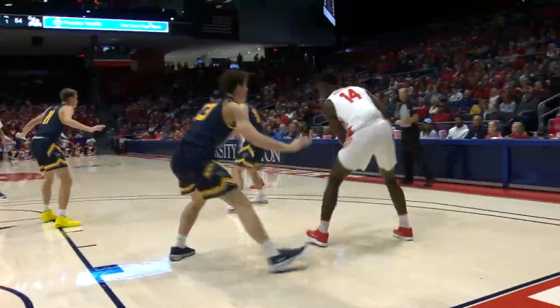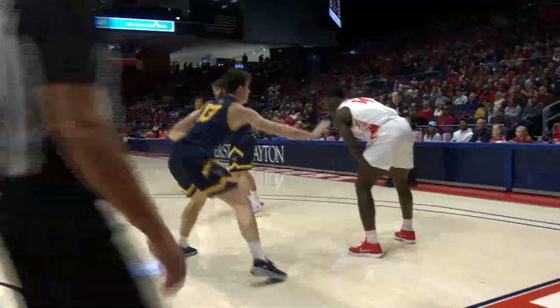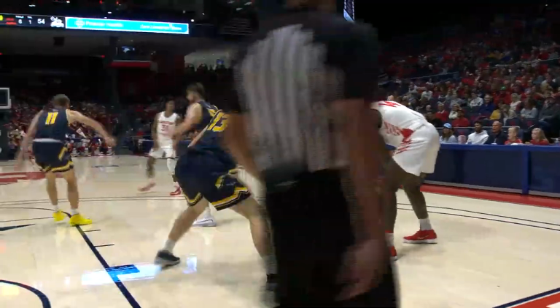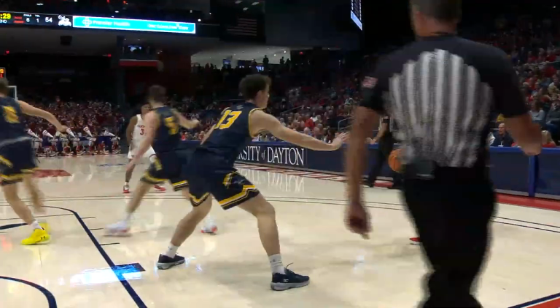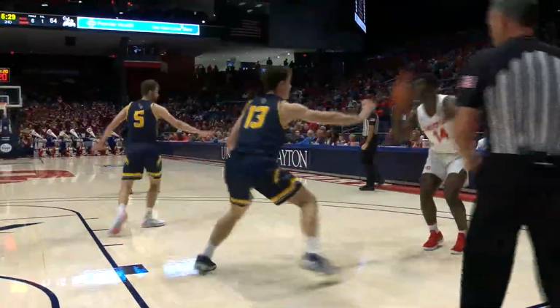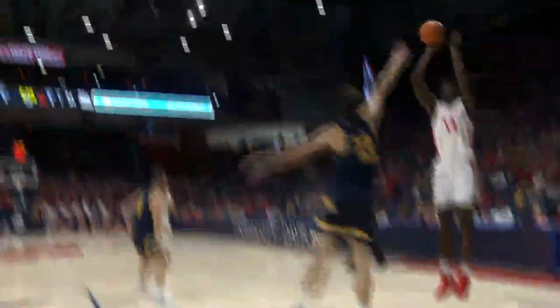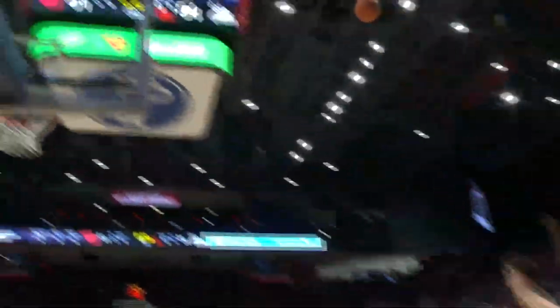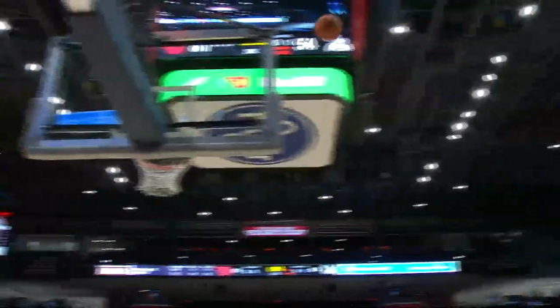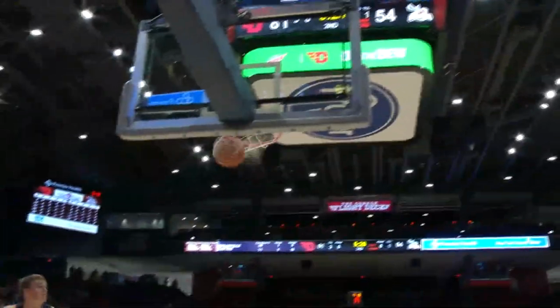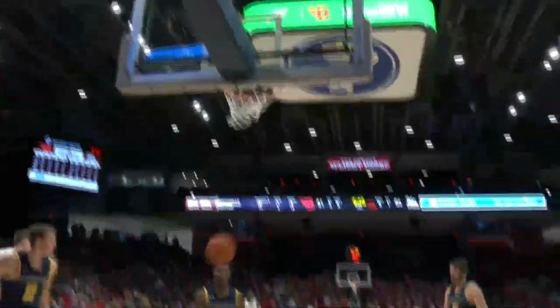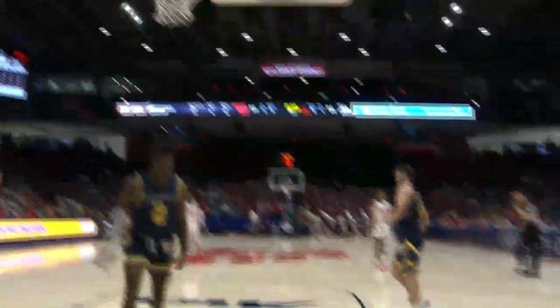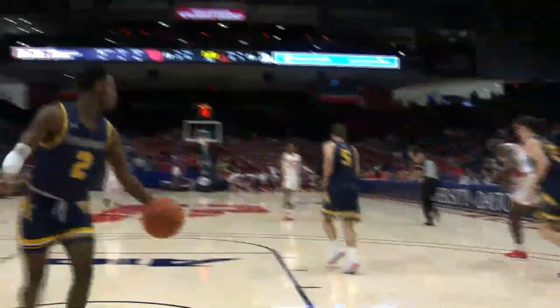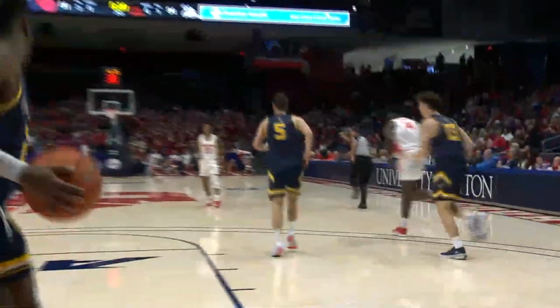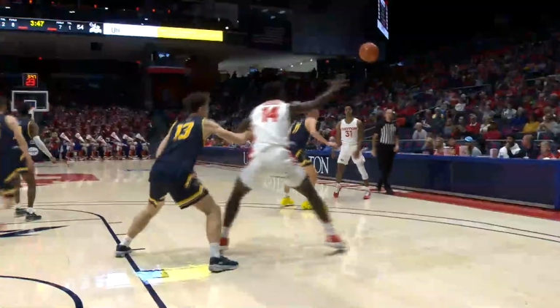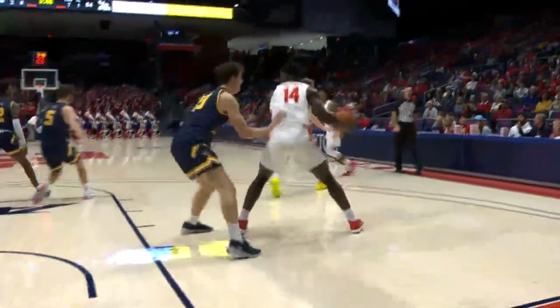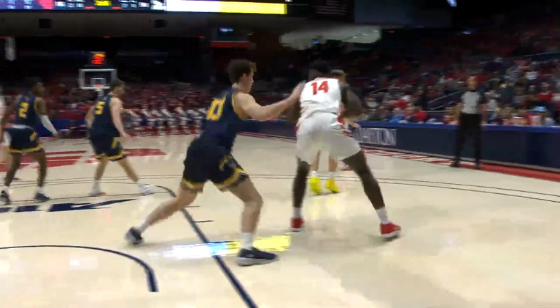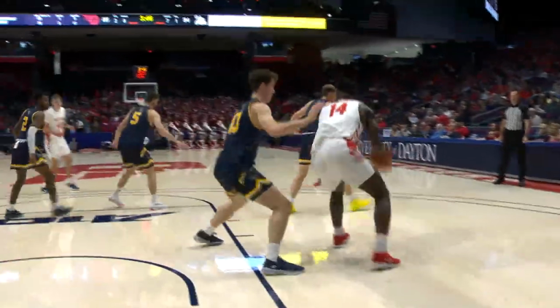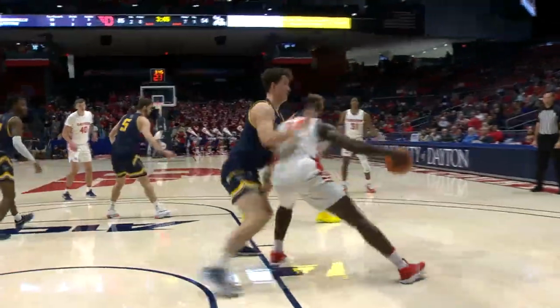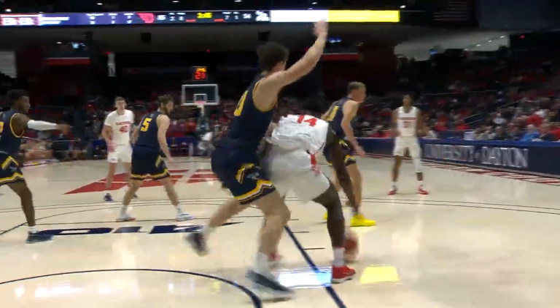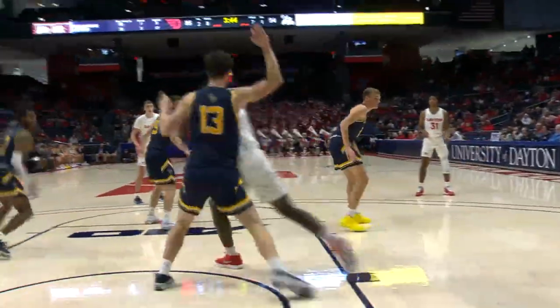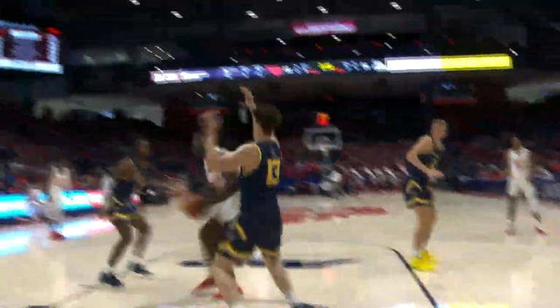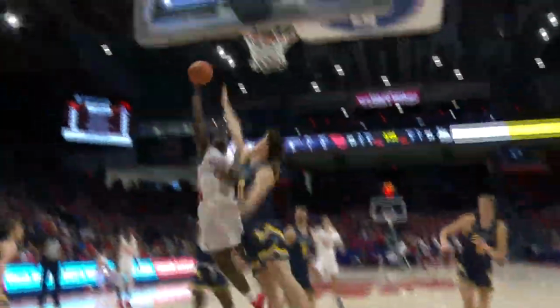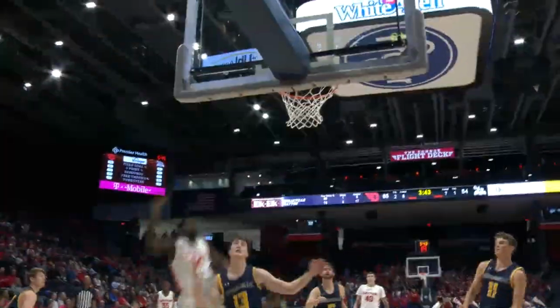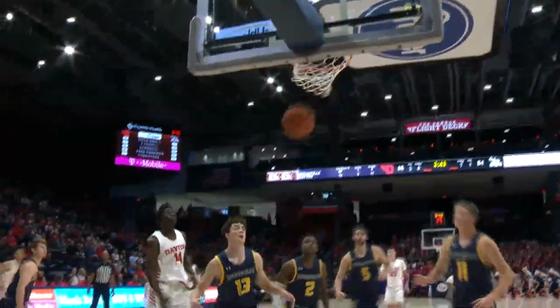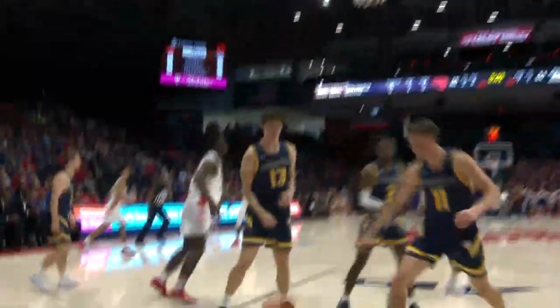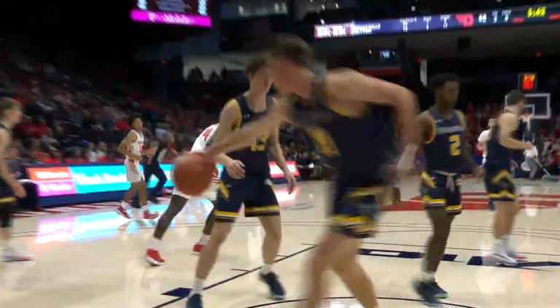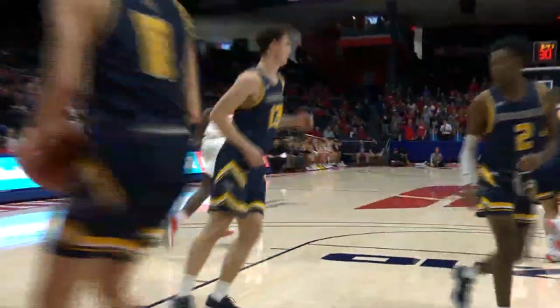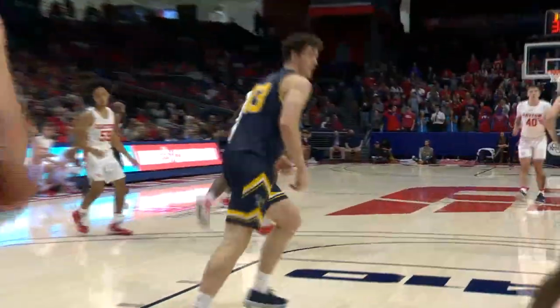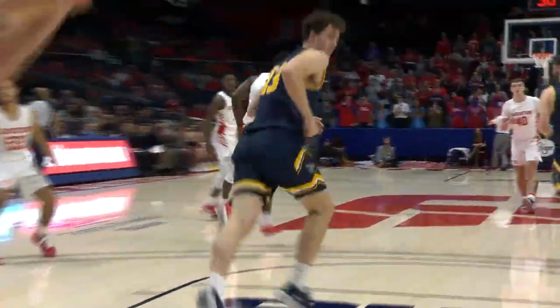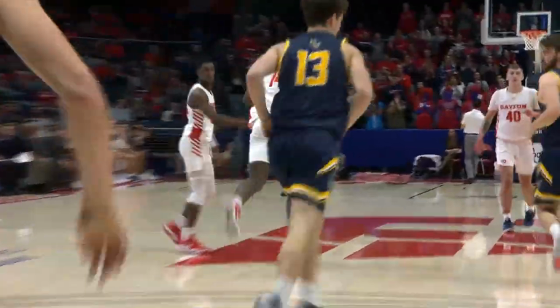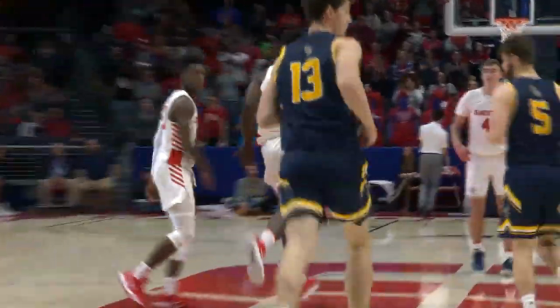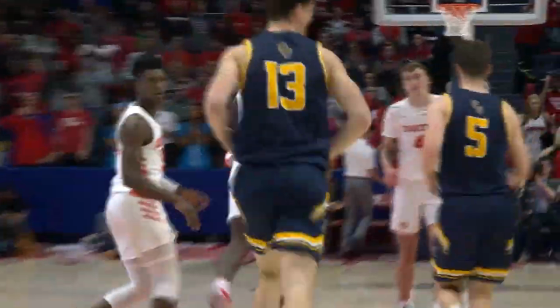Mikesell! On the lob in, Sissoko — gonna take one from ten feet on the baseline! Over to Matos, Matos looking down, there is Sissoko — he put it up on the right side!